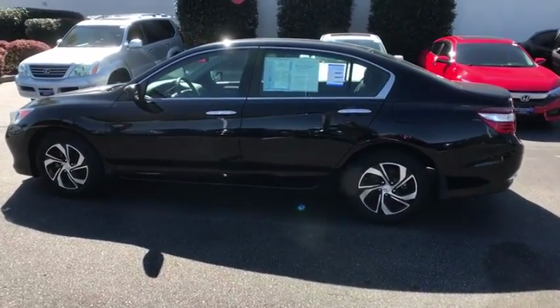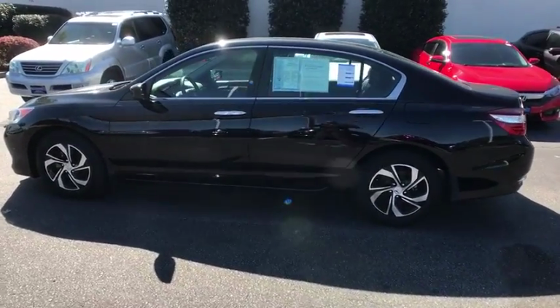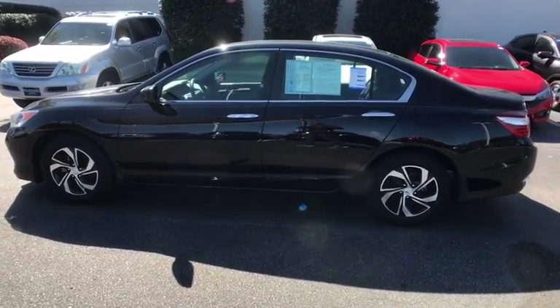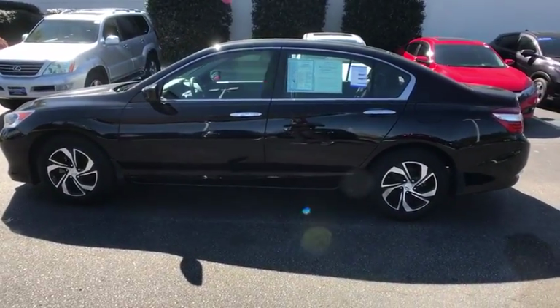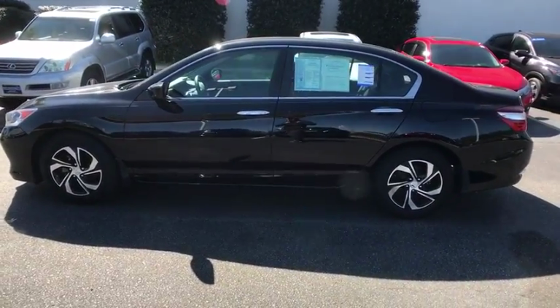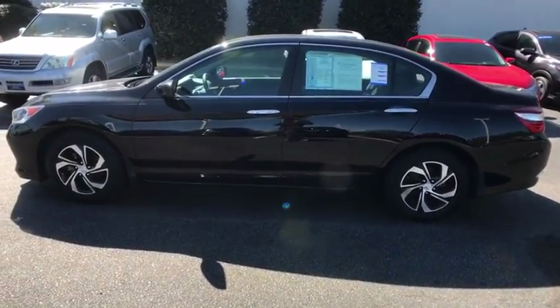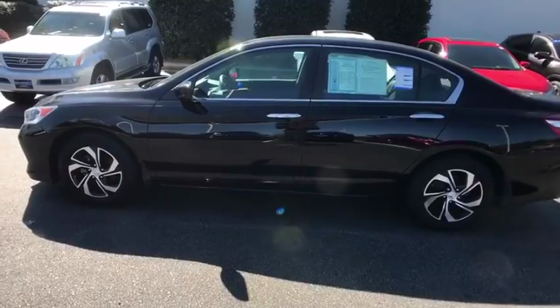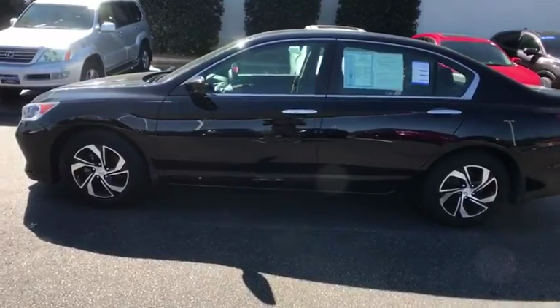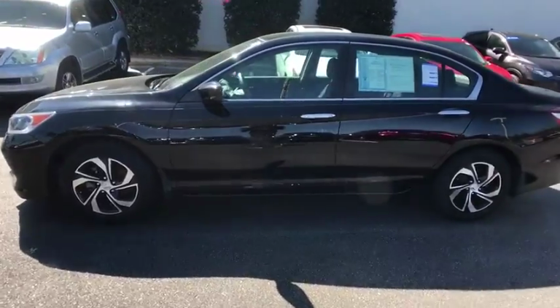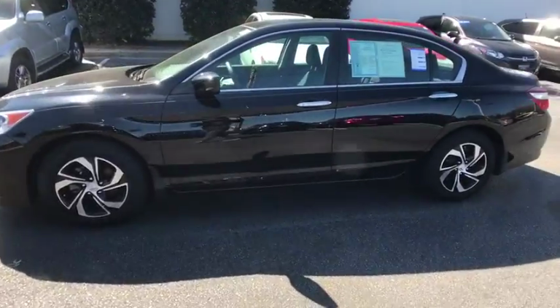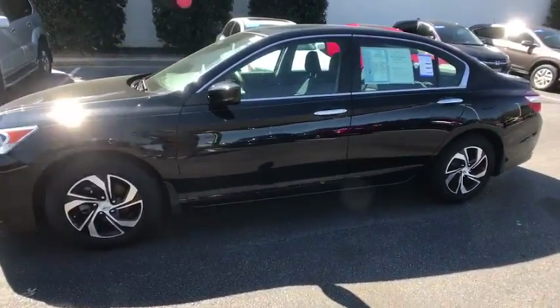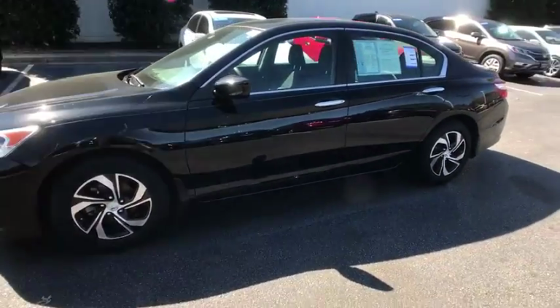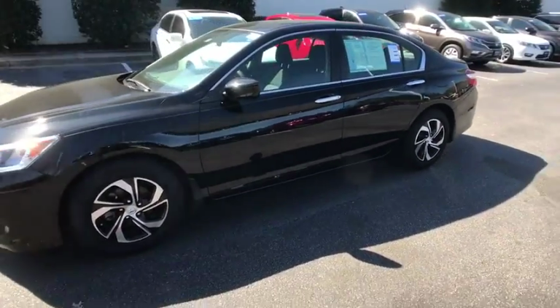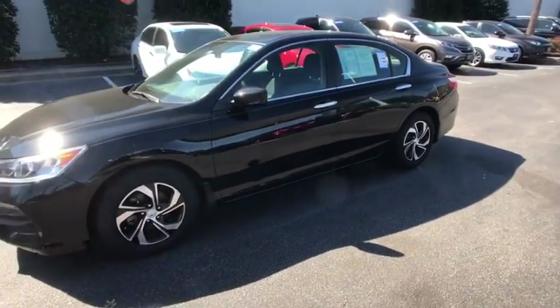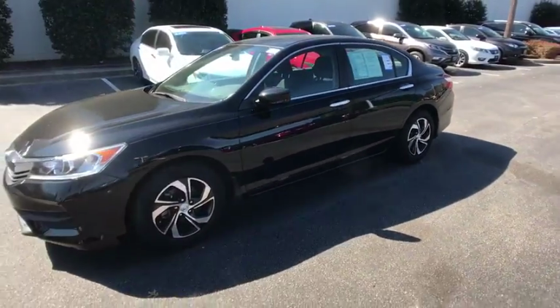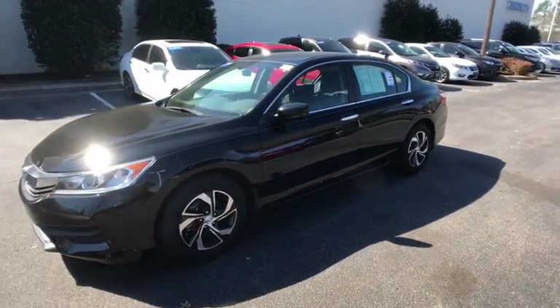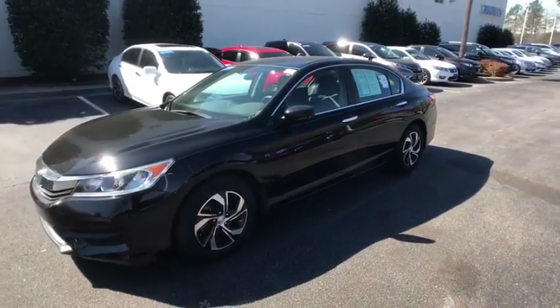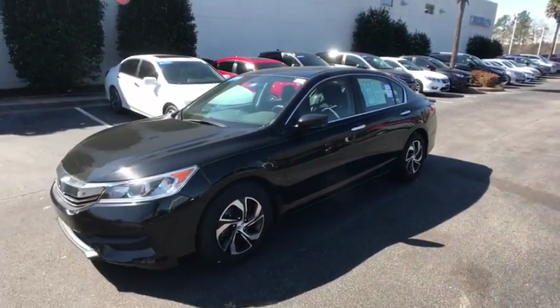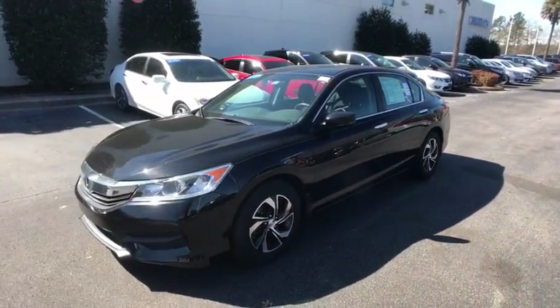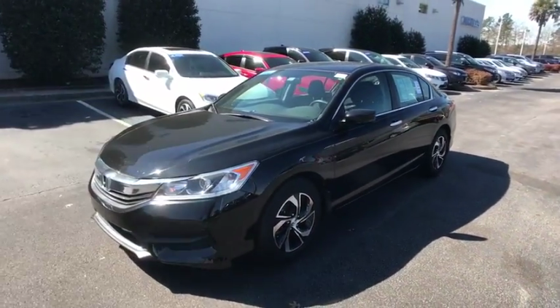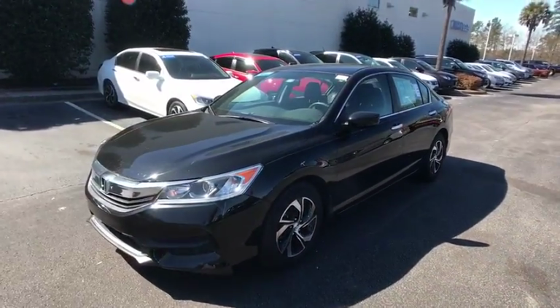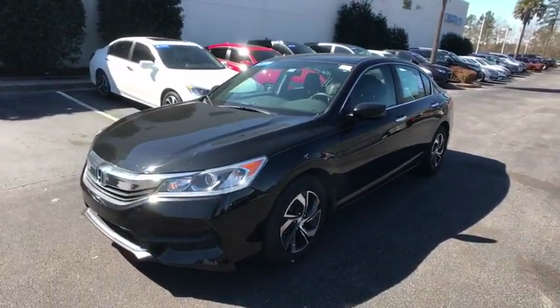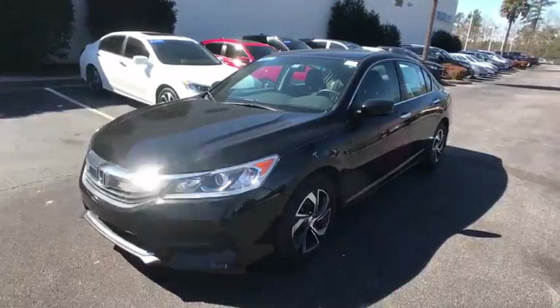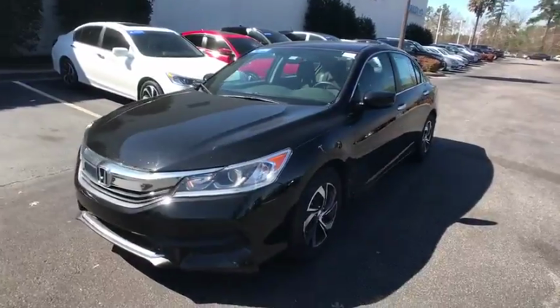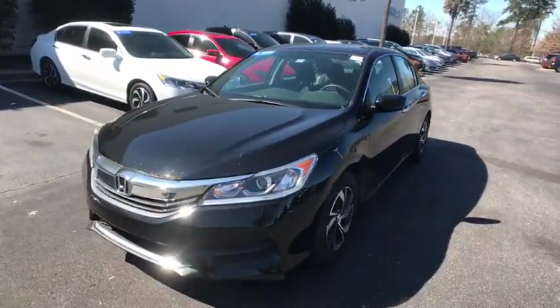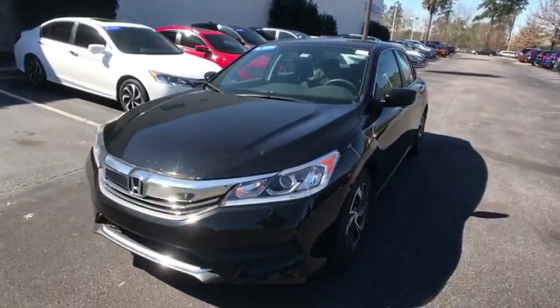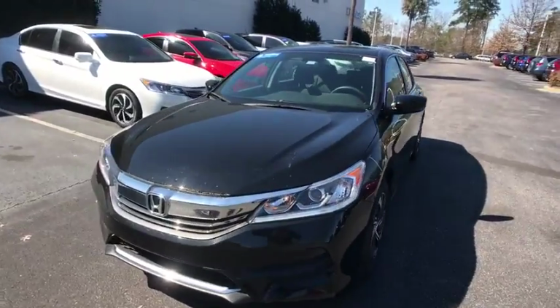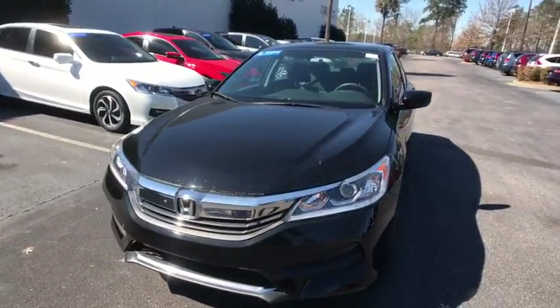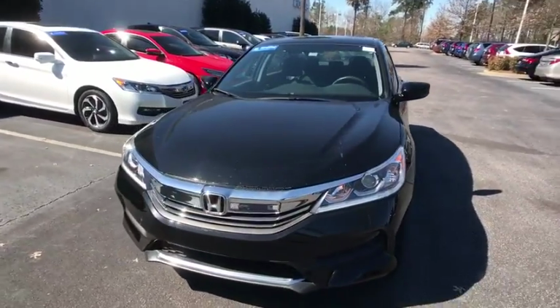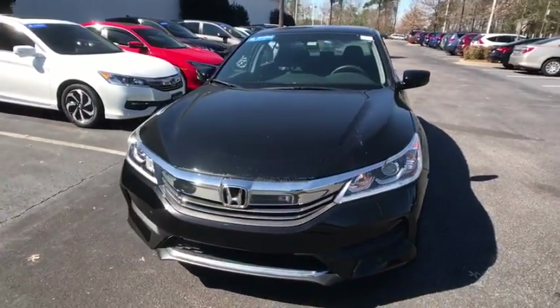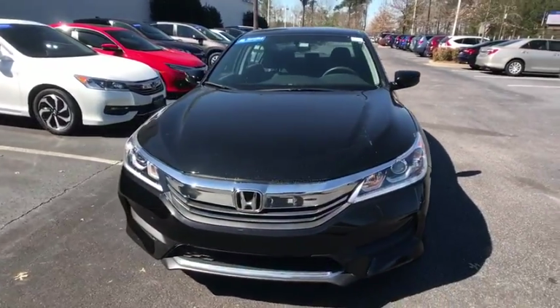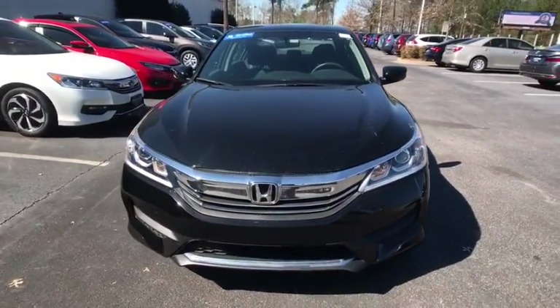Remote keyless entry, panic alarm, brake assist, front bucket seats, cloth seat trim, driver vanity mirror, front reading lamps. Come take a test drive today.